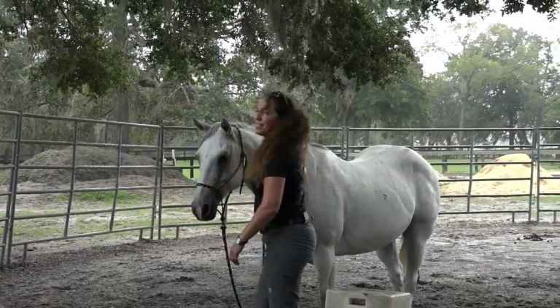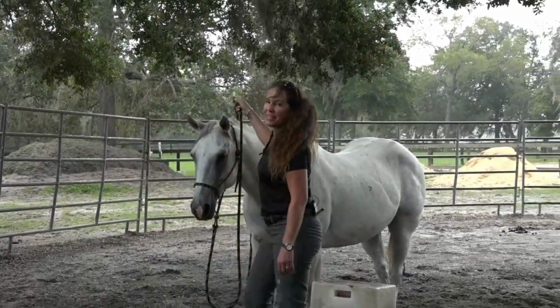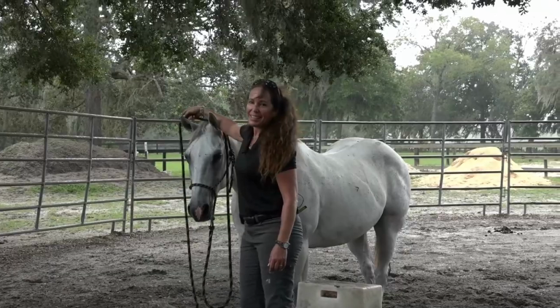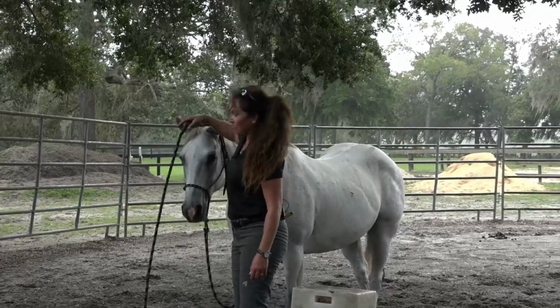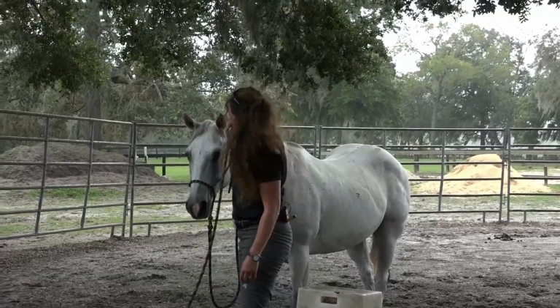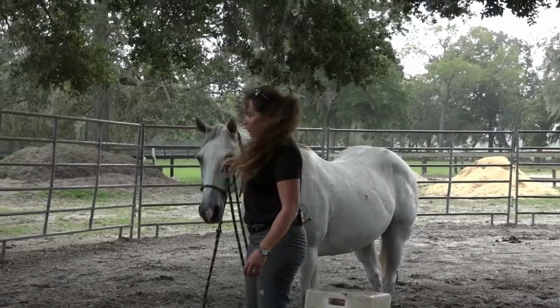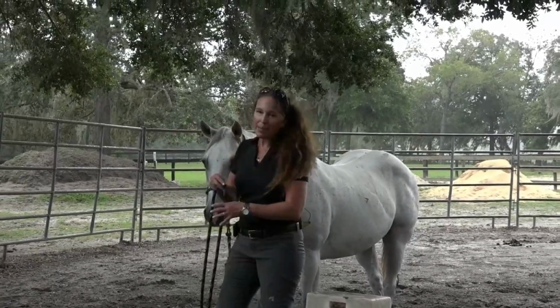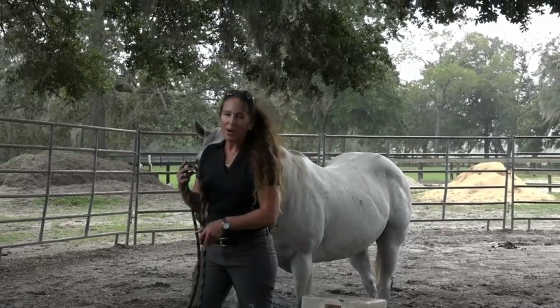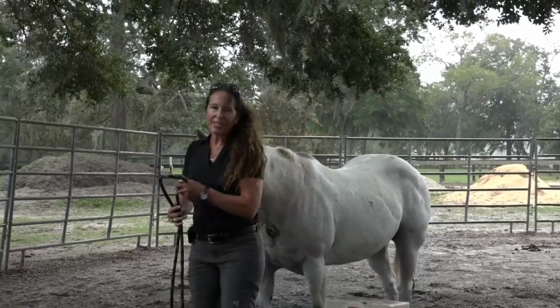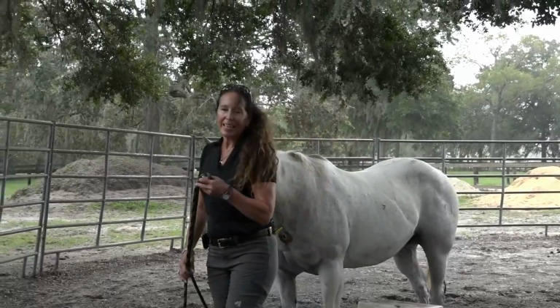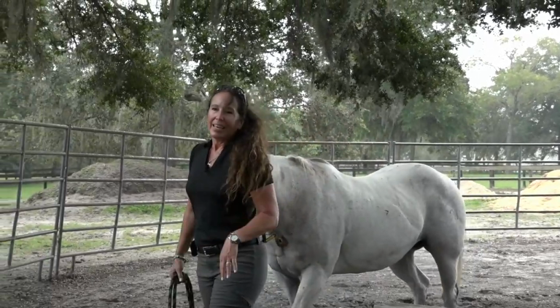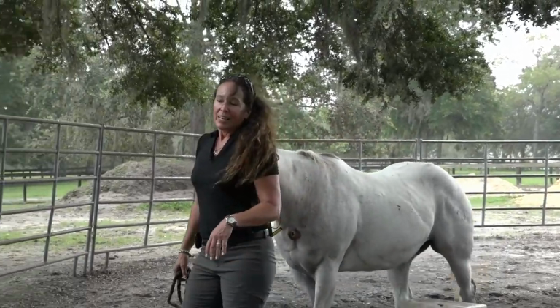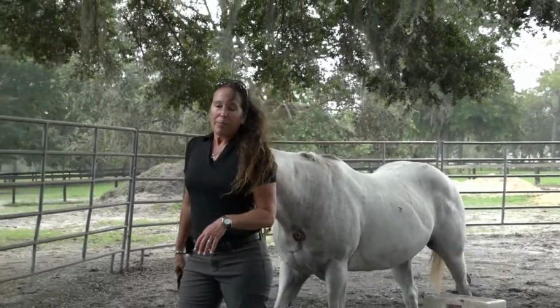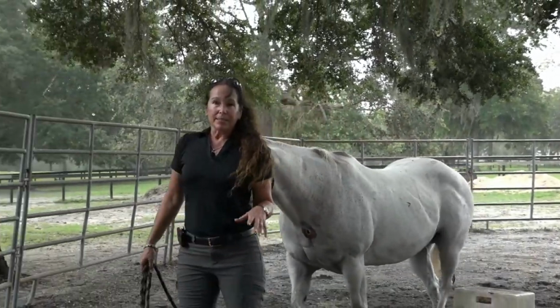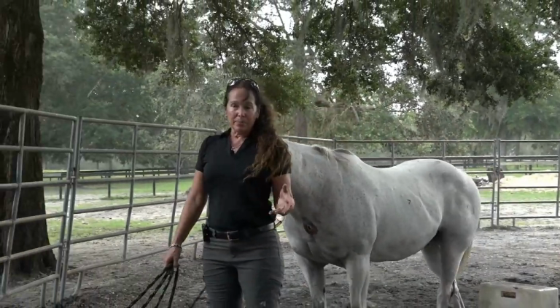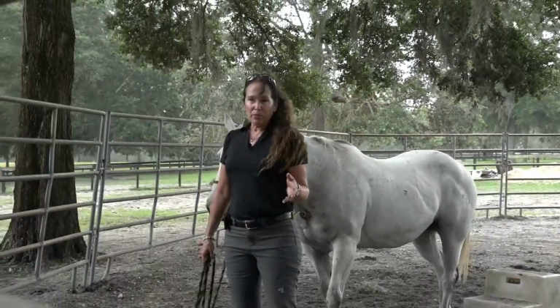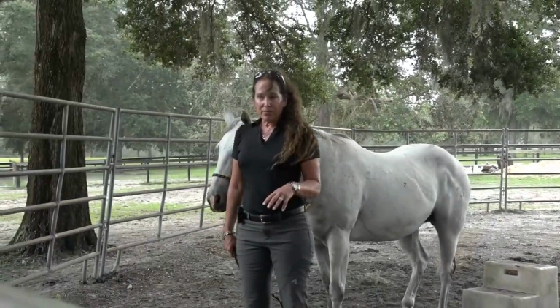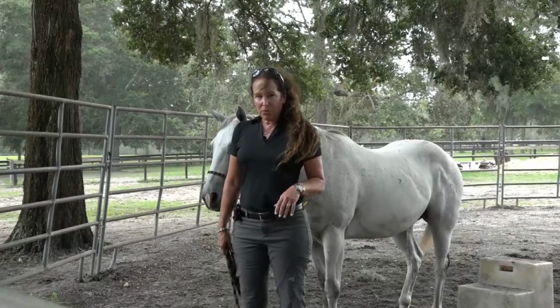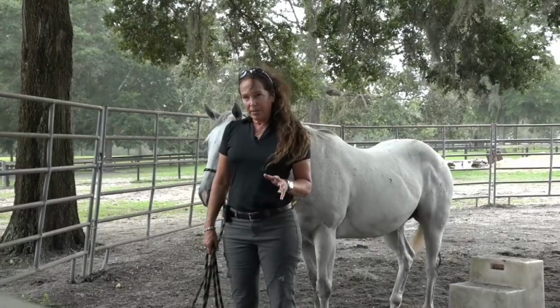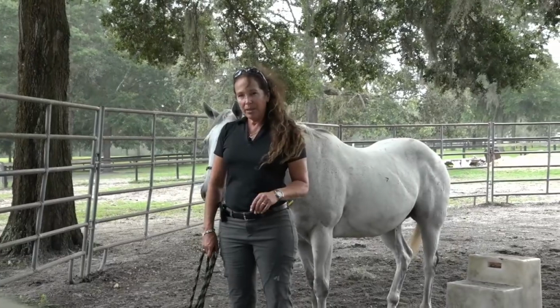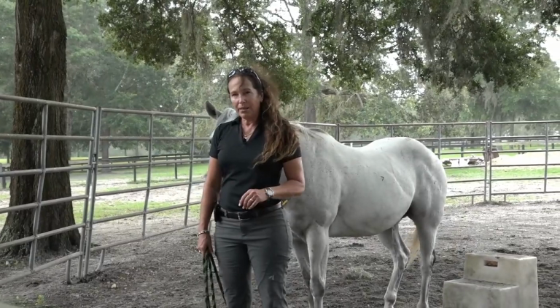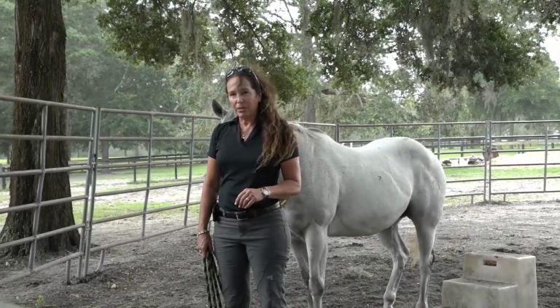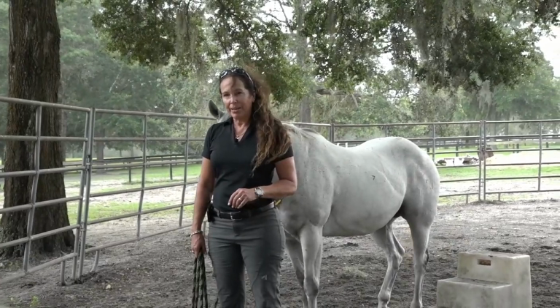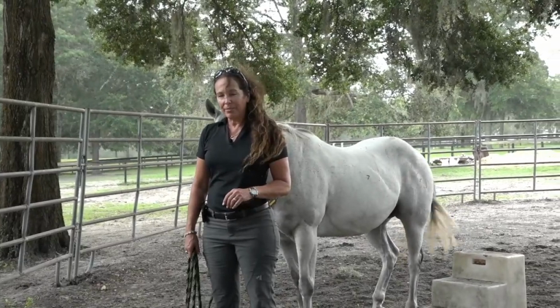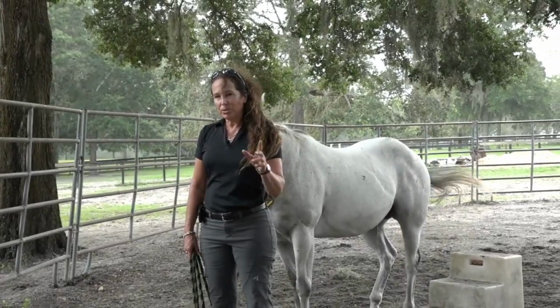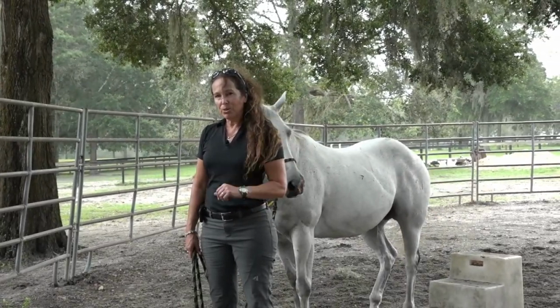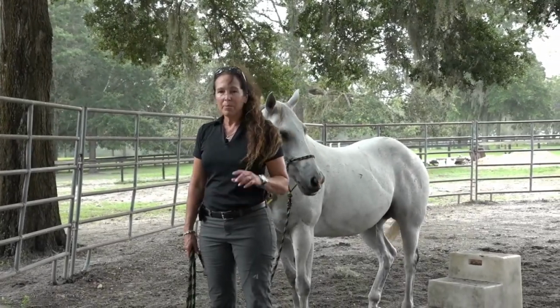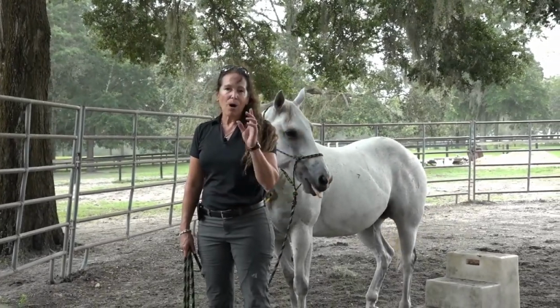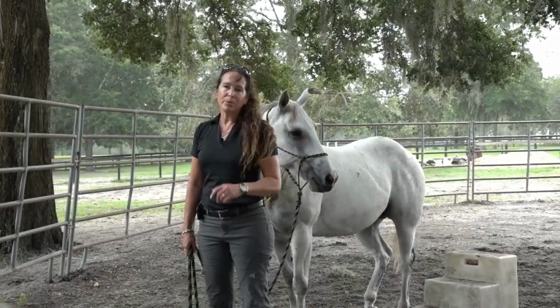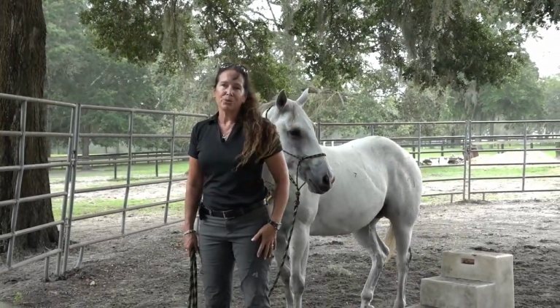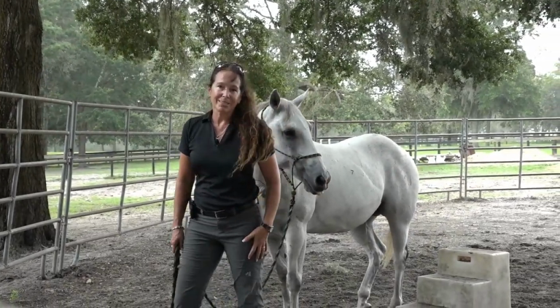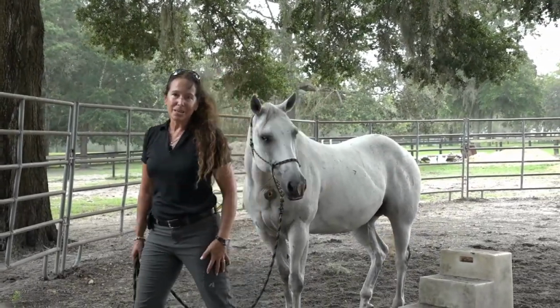All right, awesome. Thanks guys — I look forward to your comments and questions. Remember, this is a snippet of the full length video found in my video library, Everything Horses and More. May you always be one with your horse. Thank you.